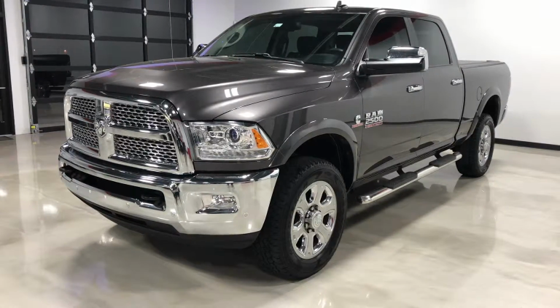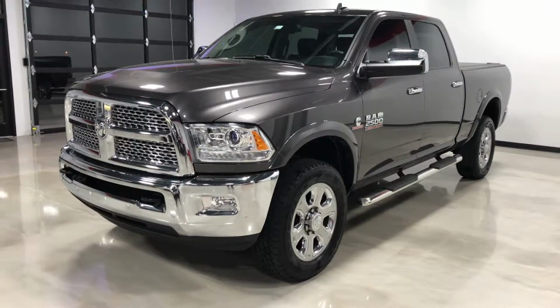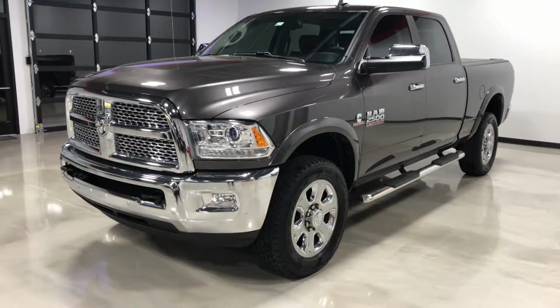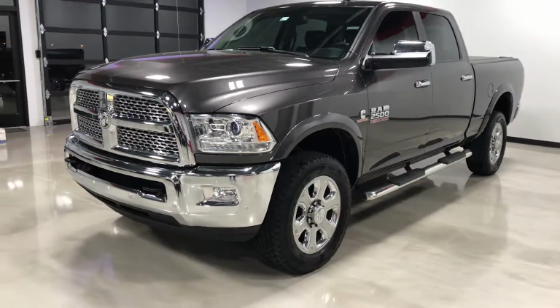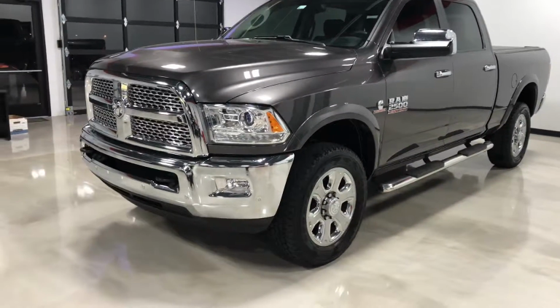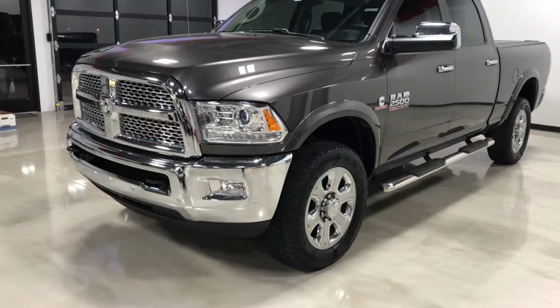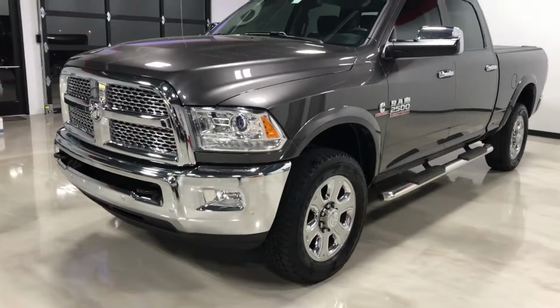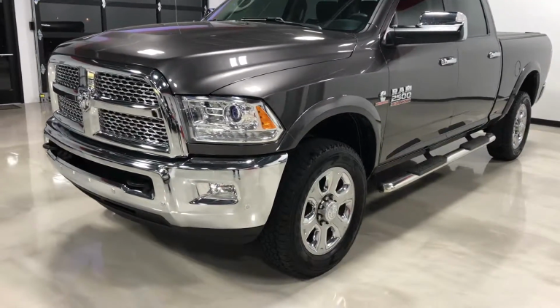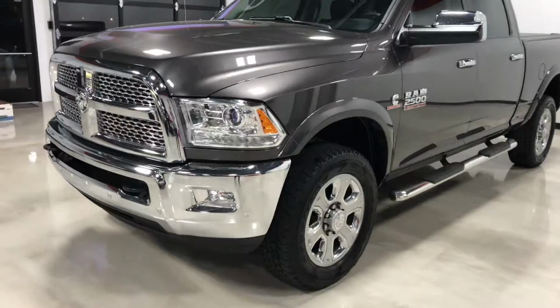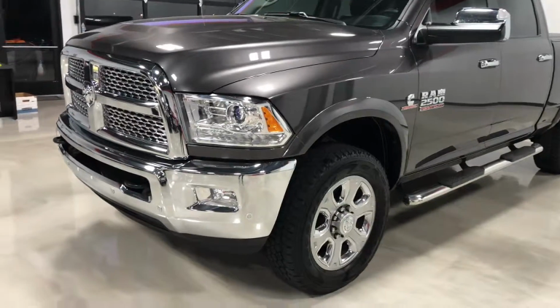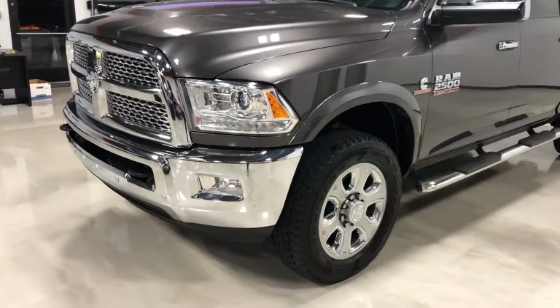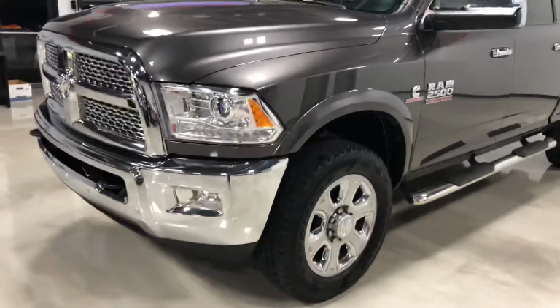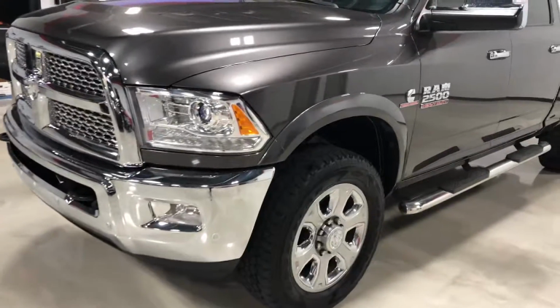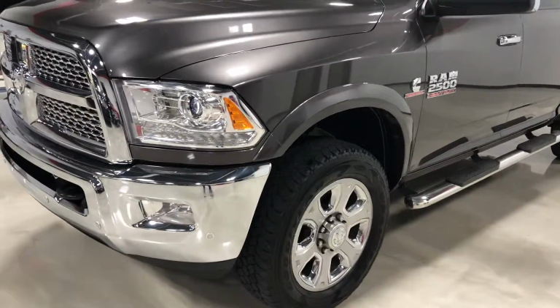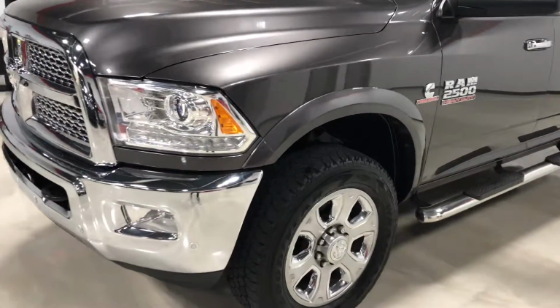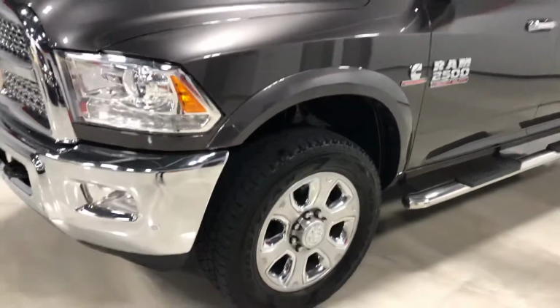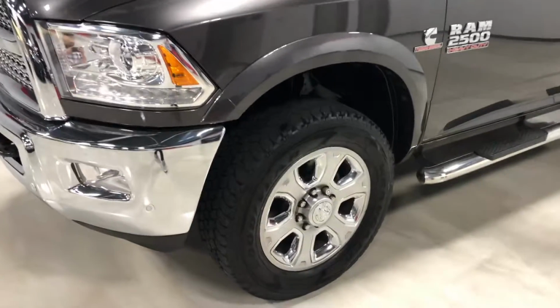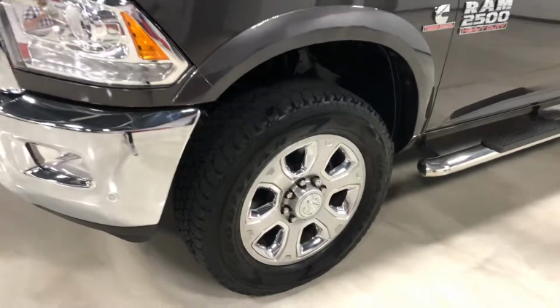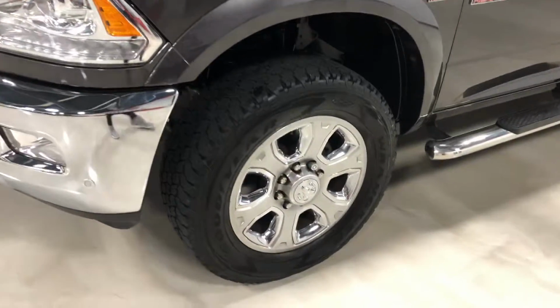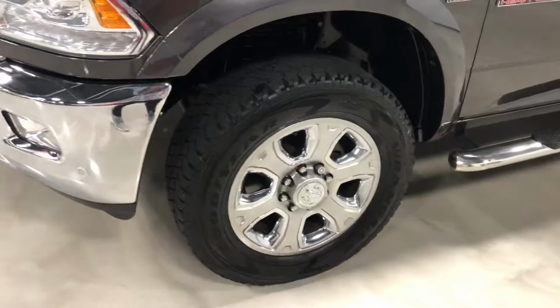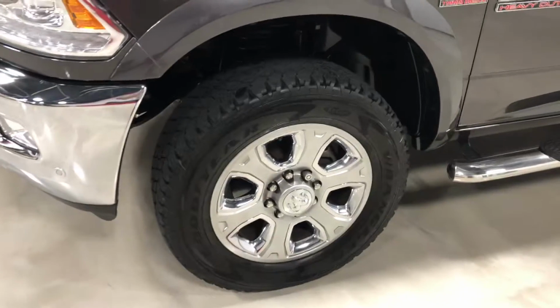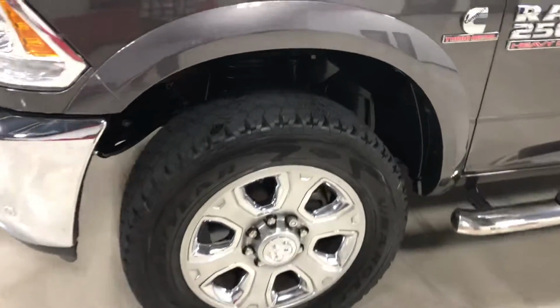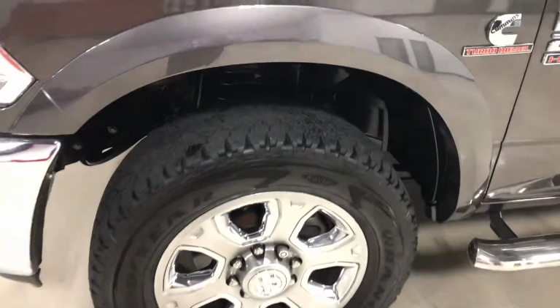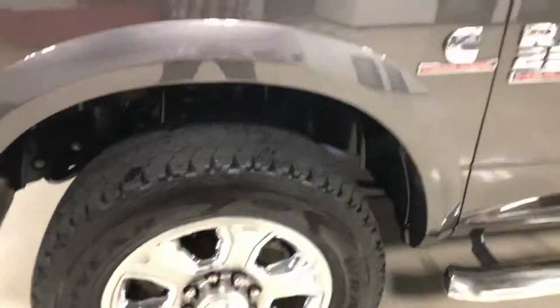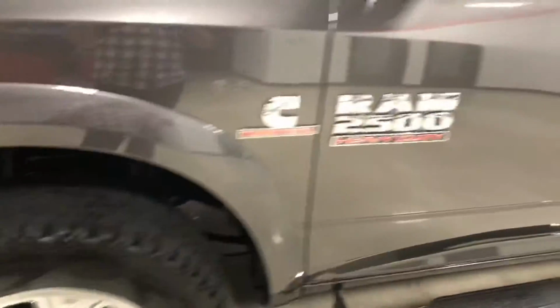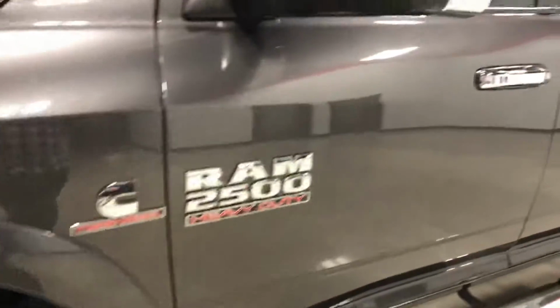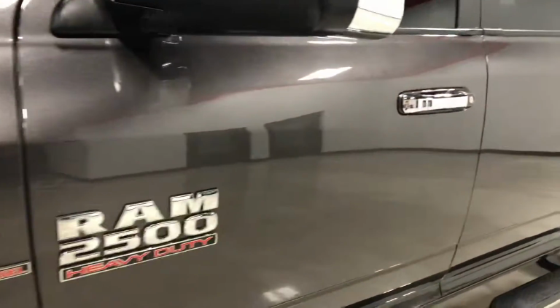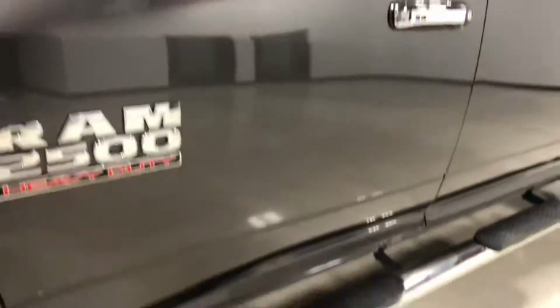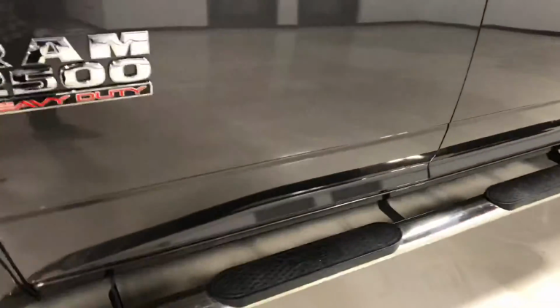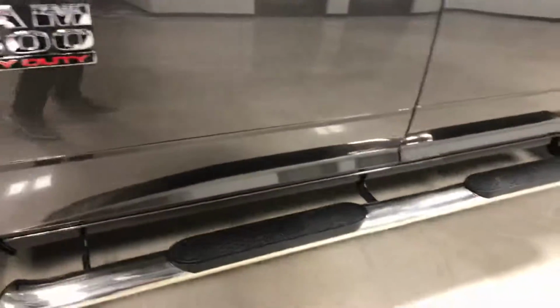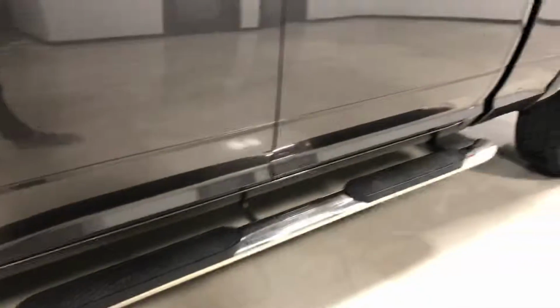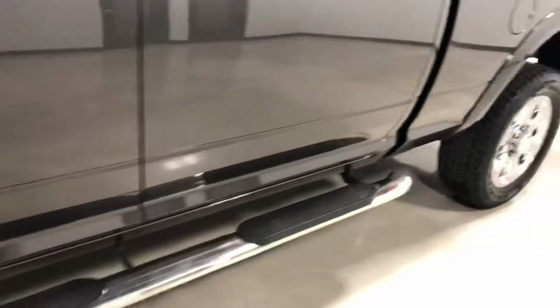Hi, this is Elliot with Exotic Motorsports and this is our 2014 Ram 2500 Cummins turbo diesel four-wheel drive. Tires are in great shape, the truck is immaculate — it wasn't a work truck.